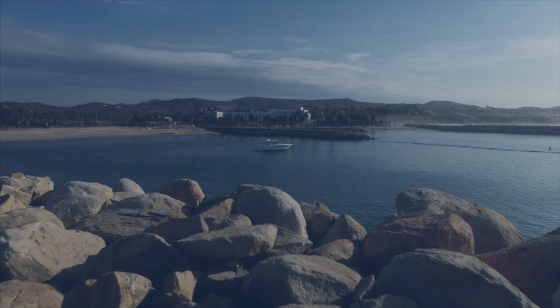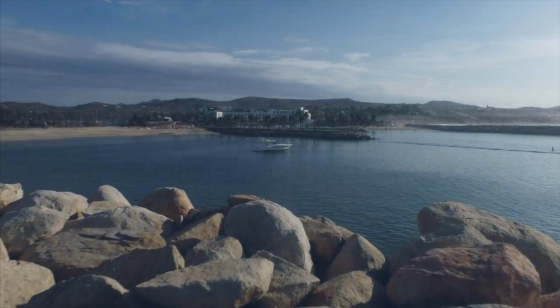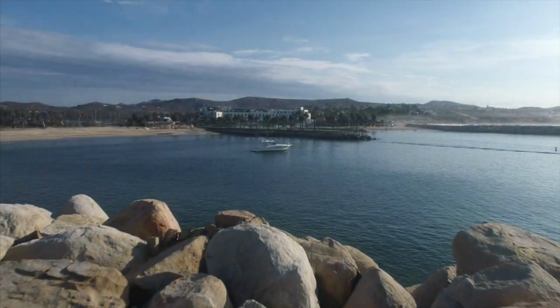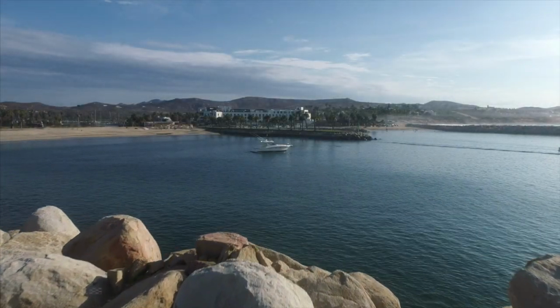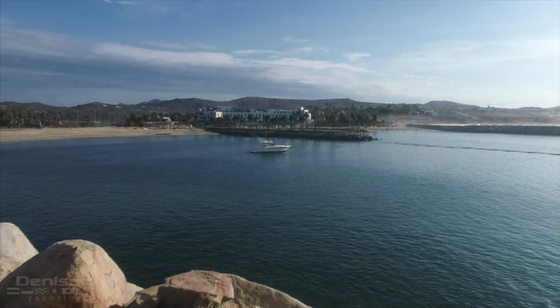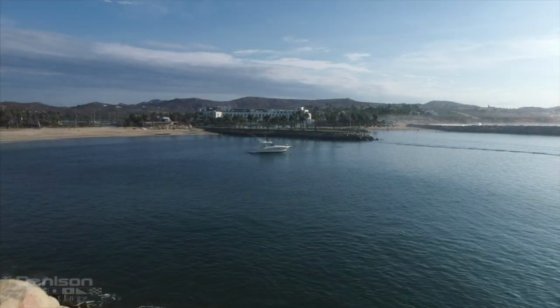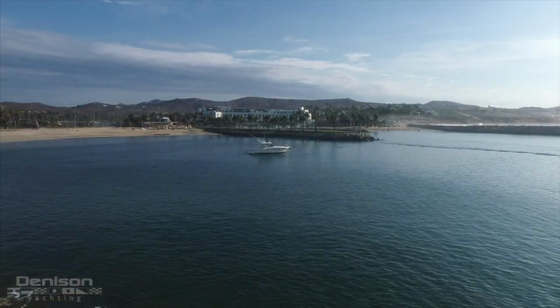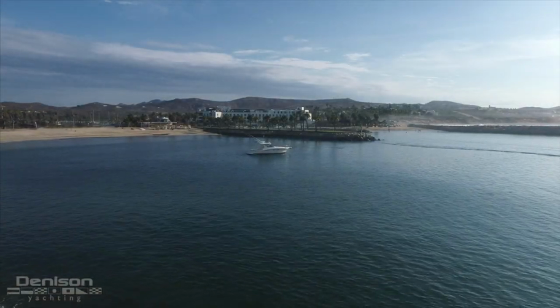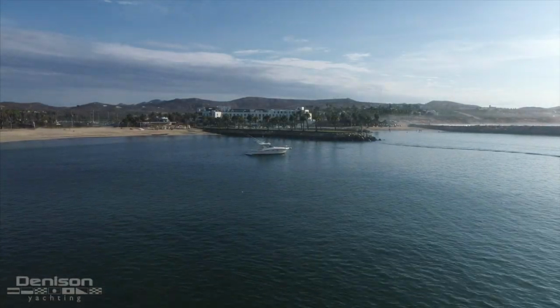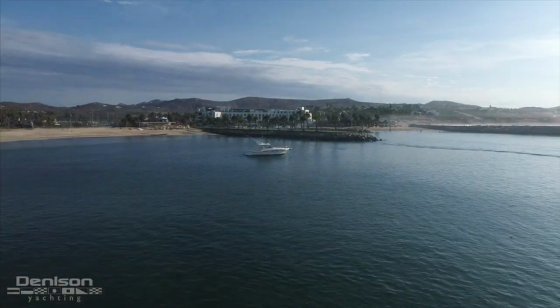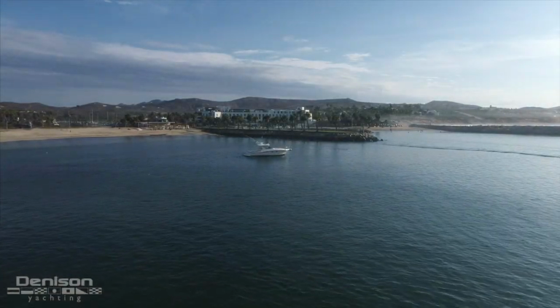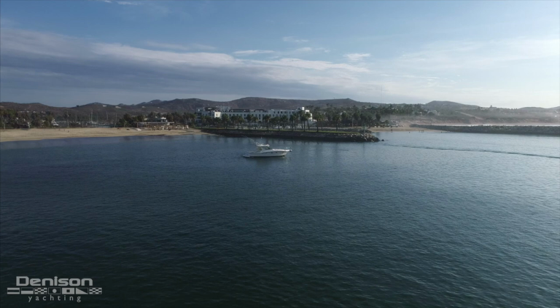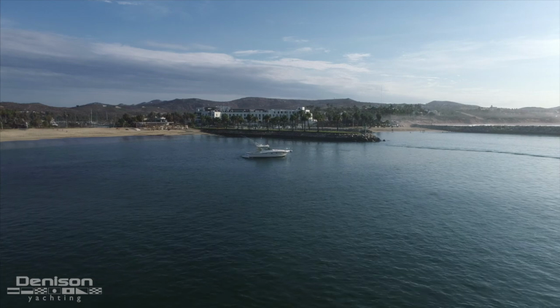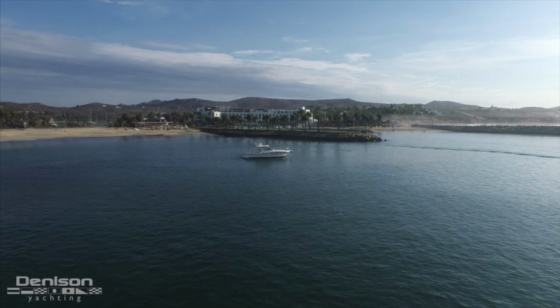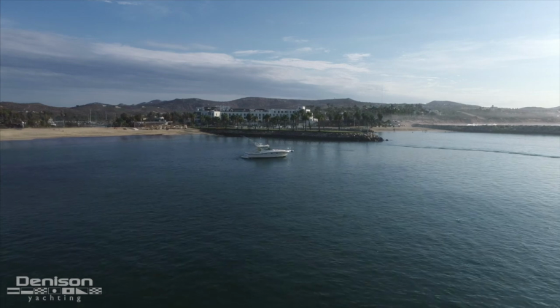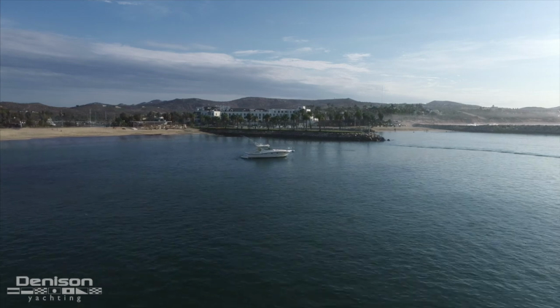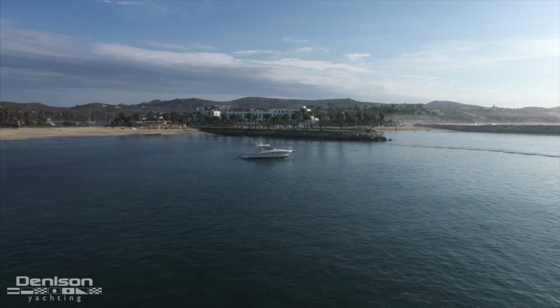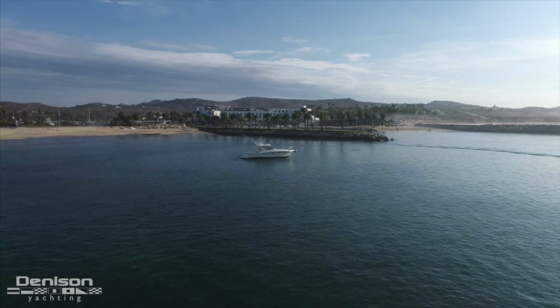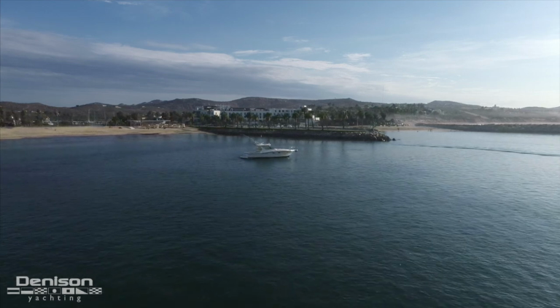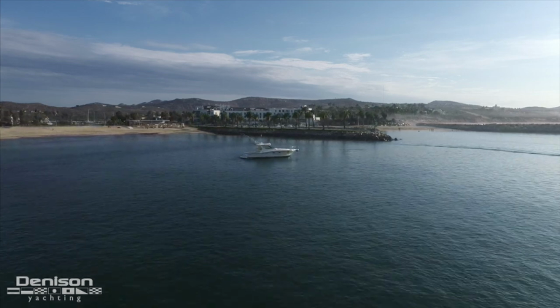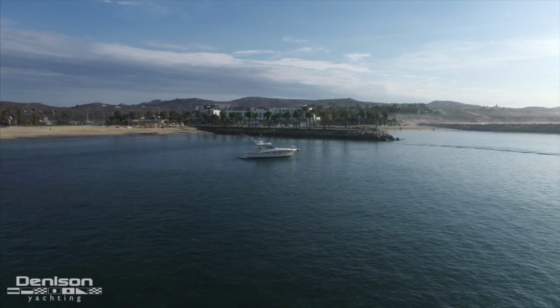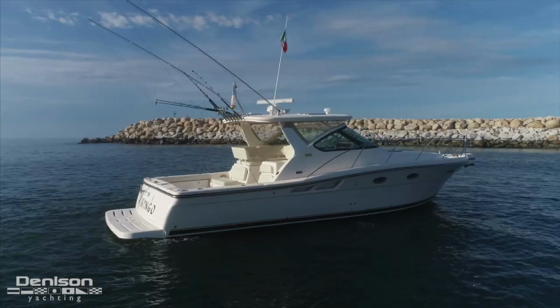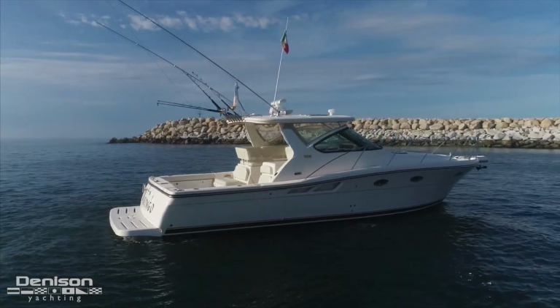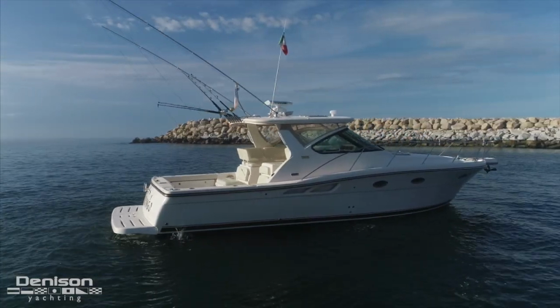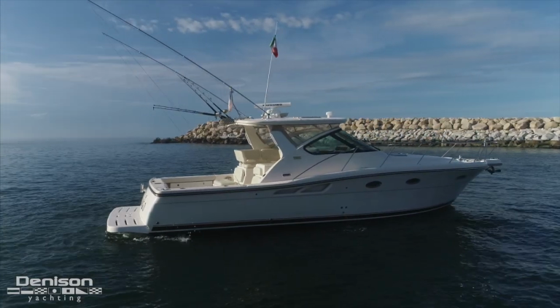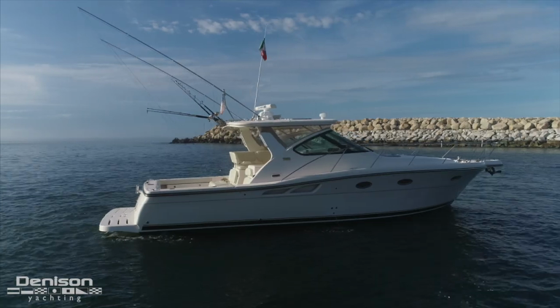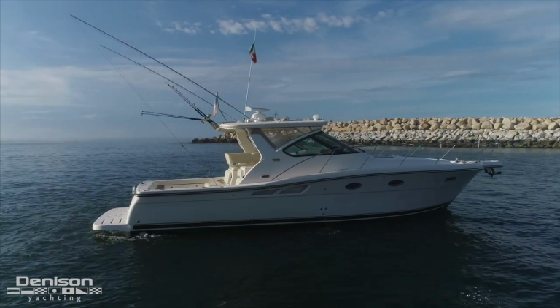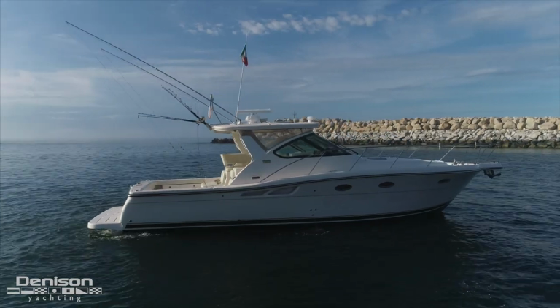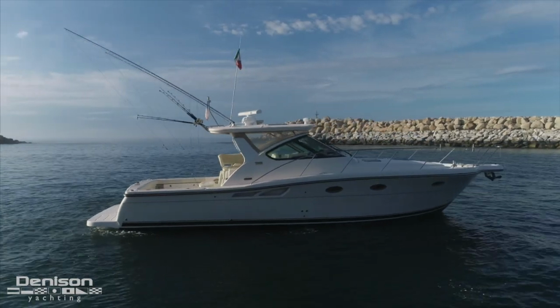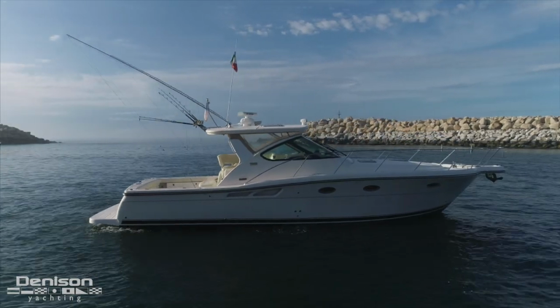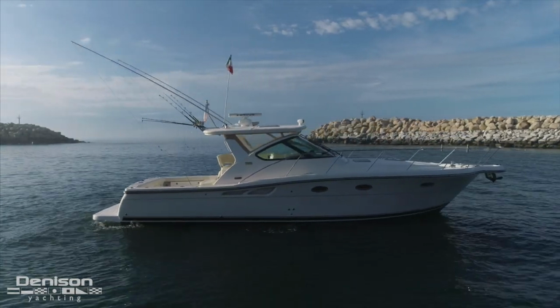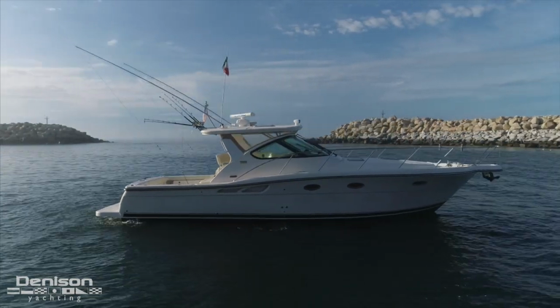Greetings from Los Cabos, Mexico. Today we're here again with Denison Yachting broker Matthew Strohs to show you the first of many new listings that he represents on Mexico's Pacific Coast.